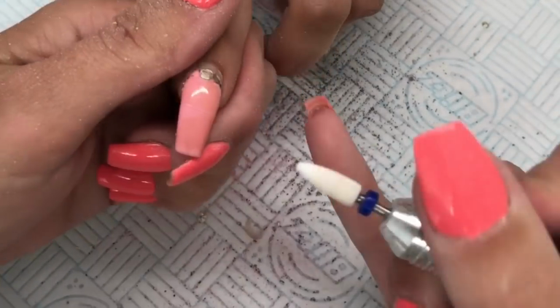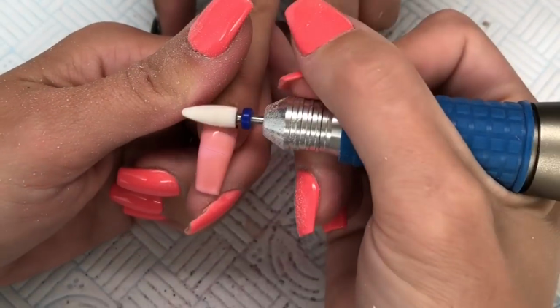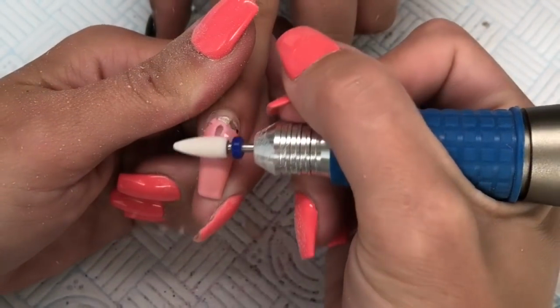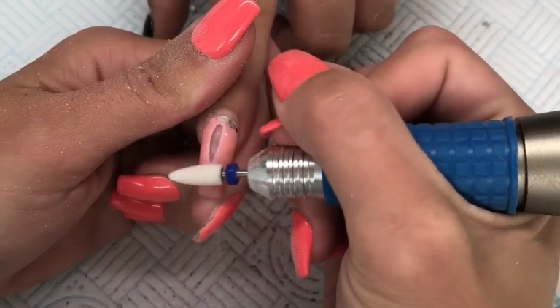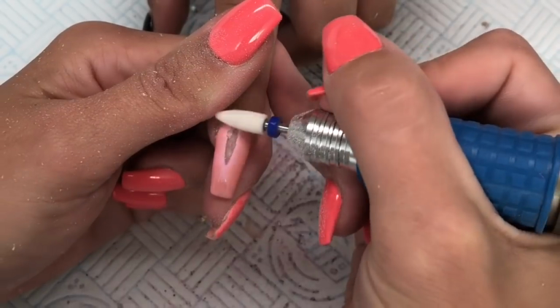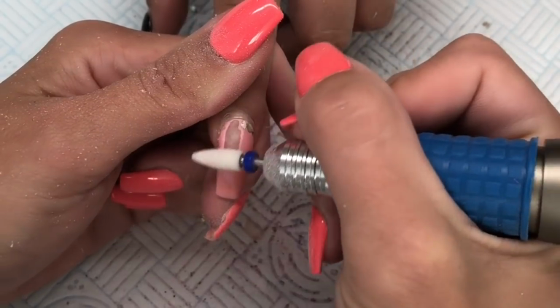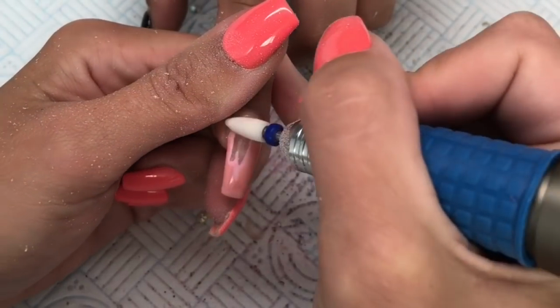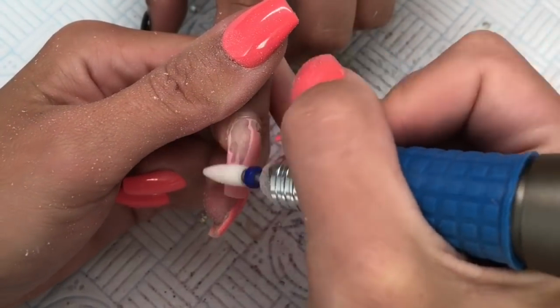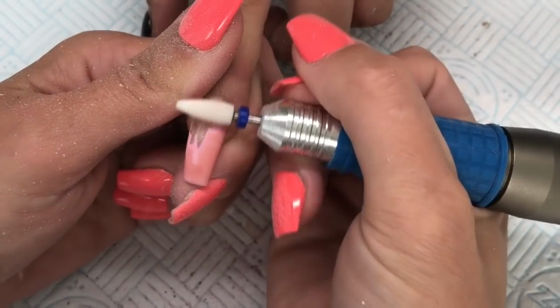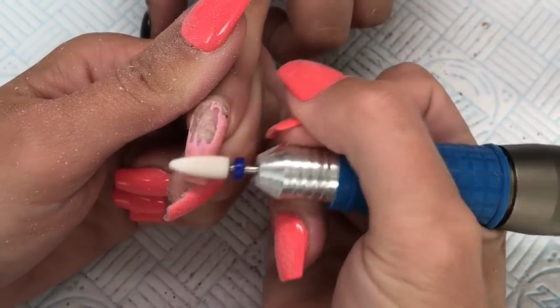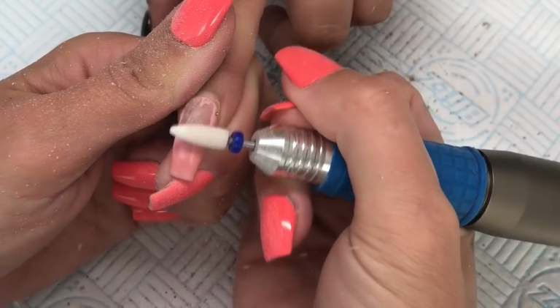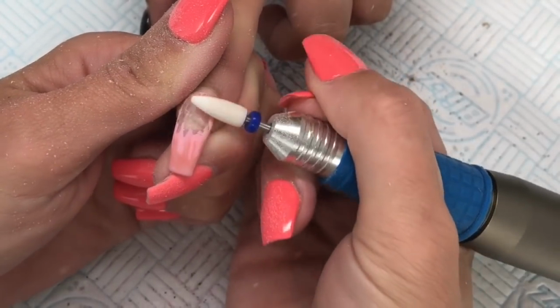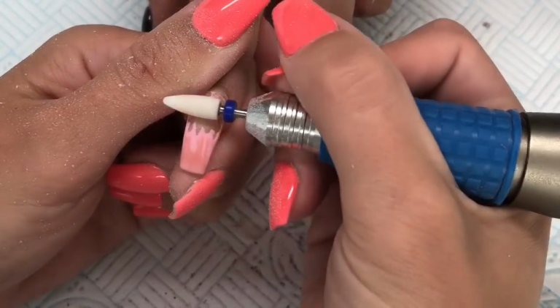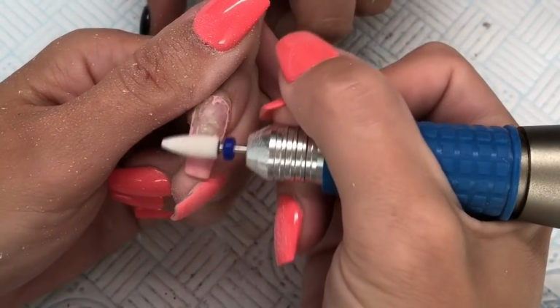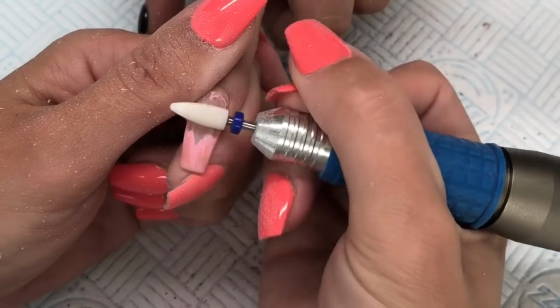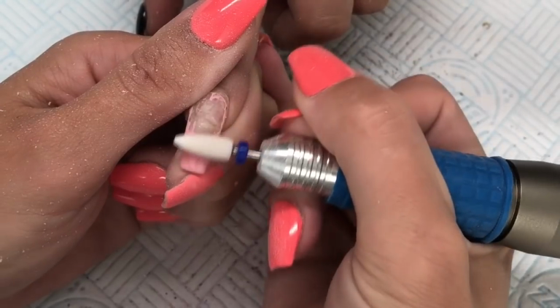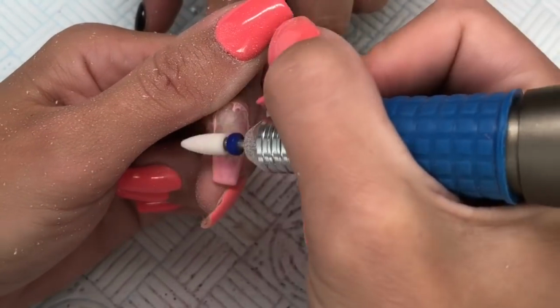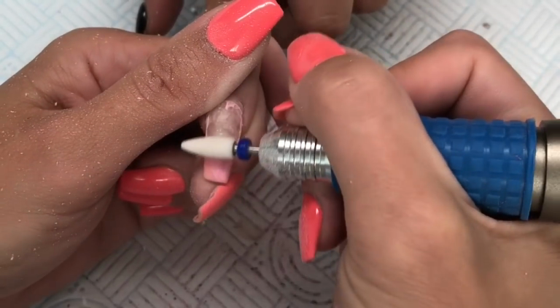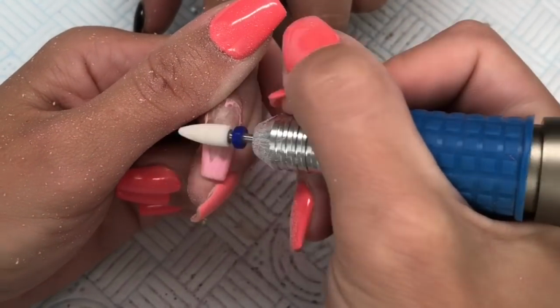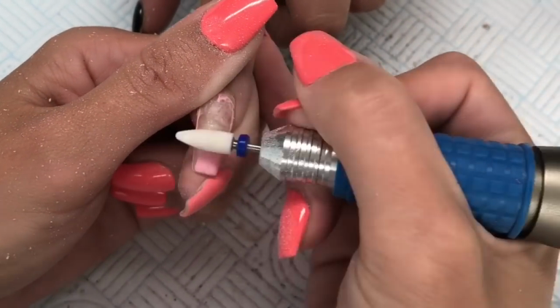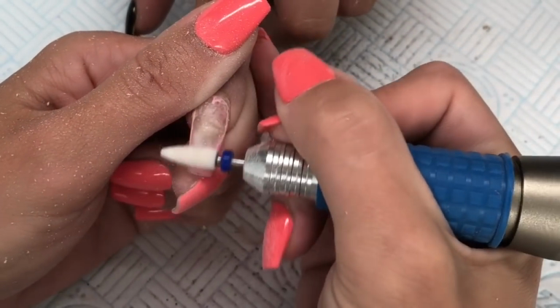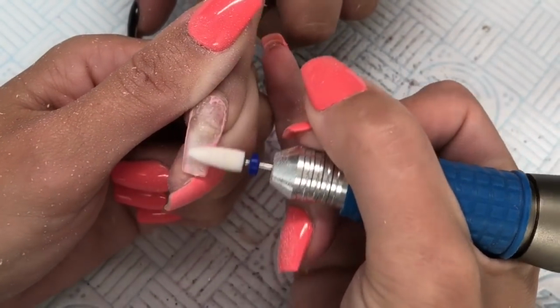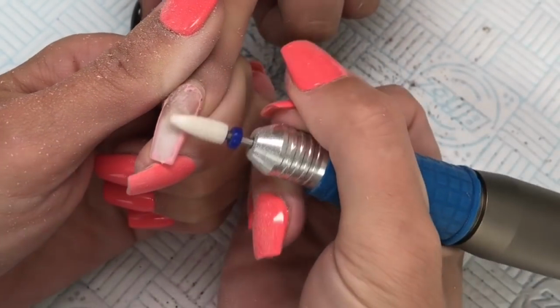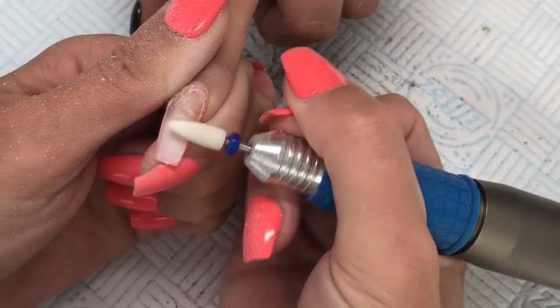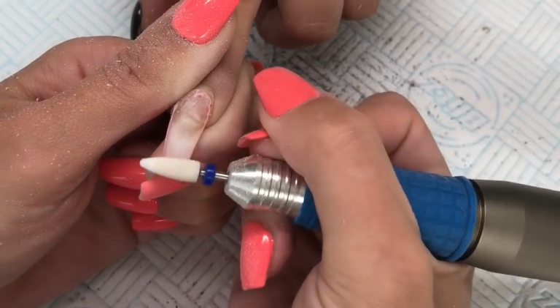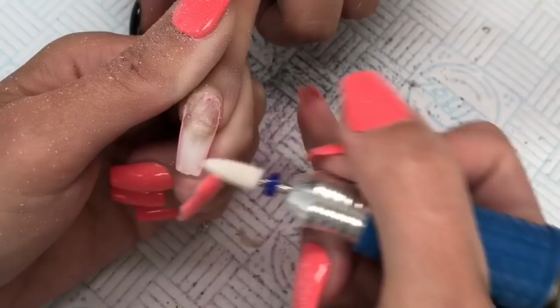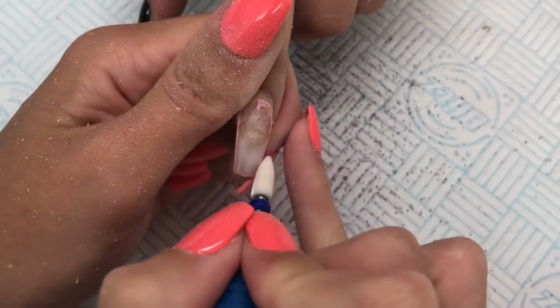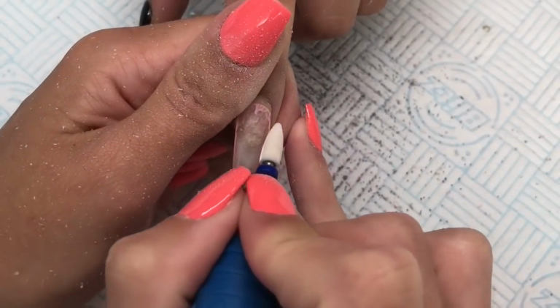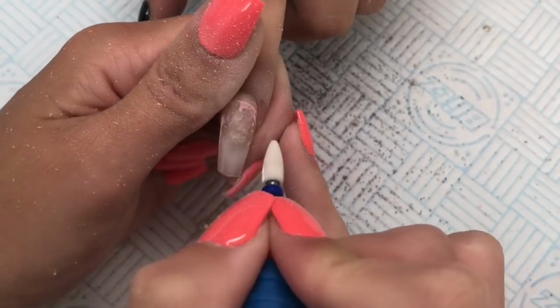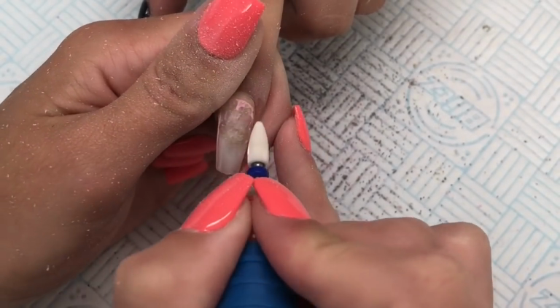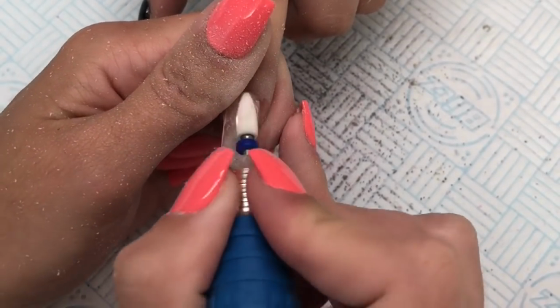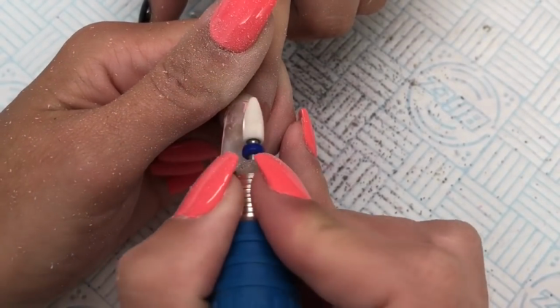With this nail, Summer did snap it so she glued it back together and back down. What I did for this one is I removed as much as I could with my e-file and then we removed the whole entire nail and just started fresh on that nail.